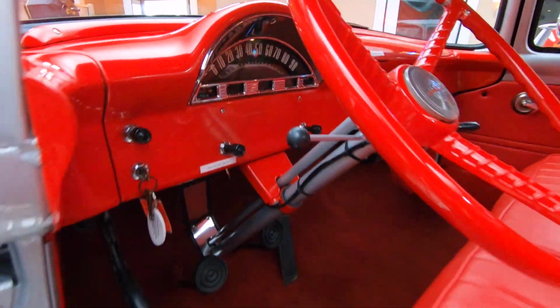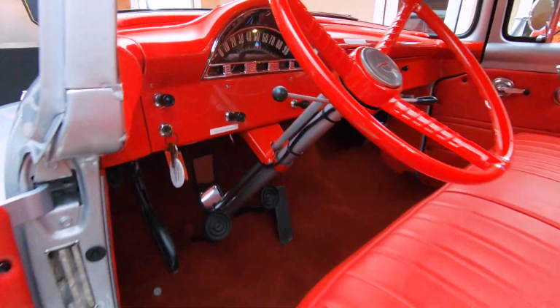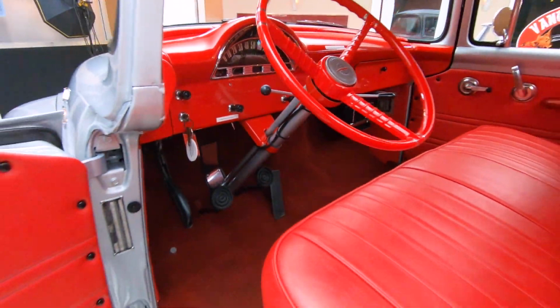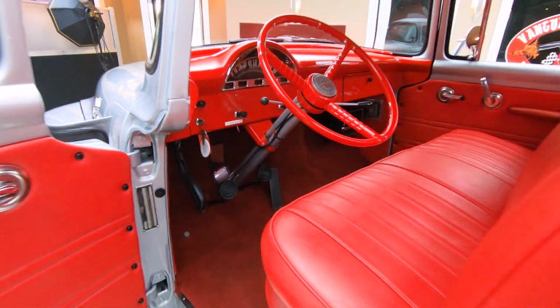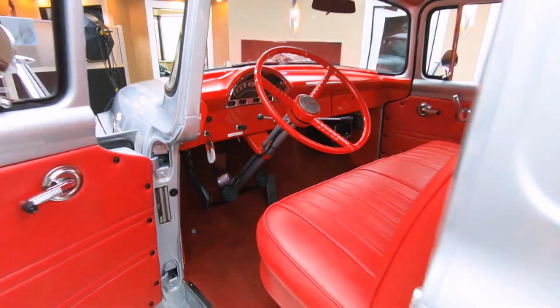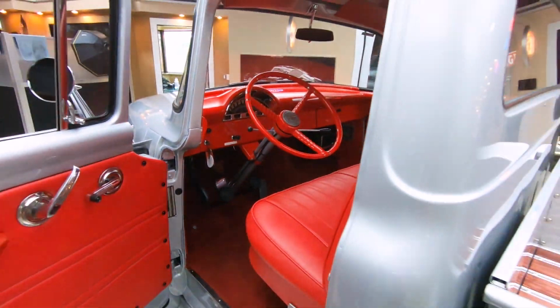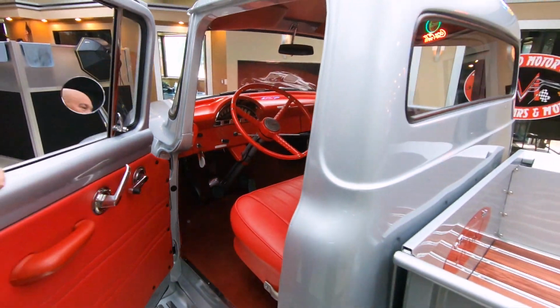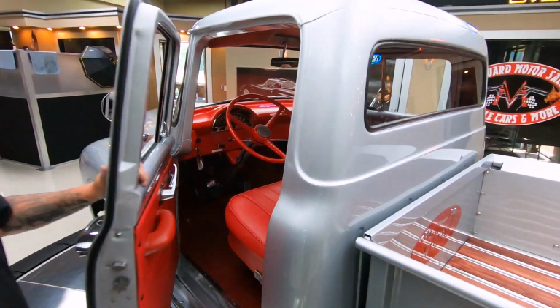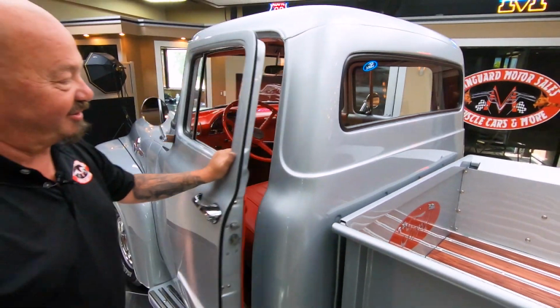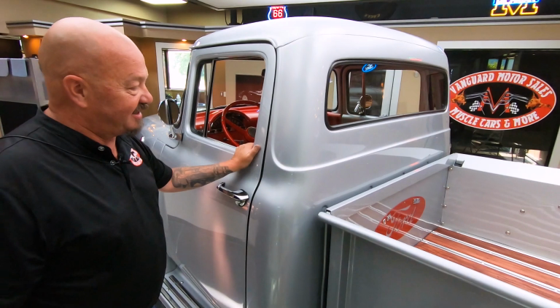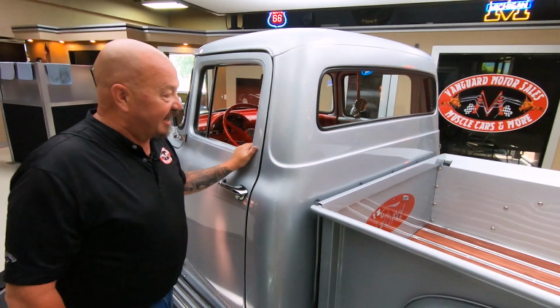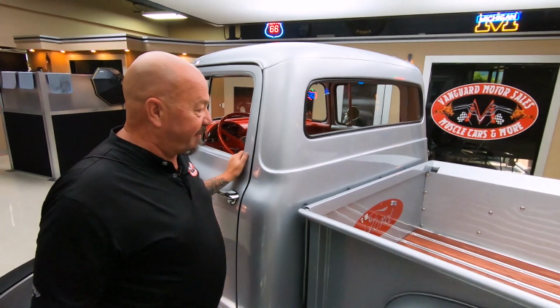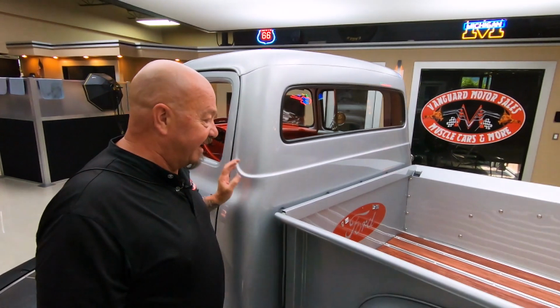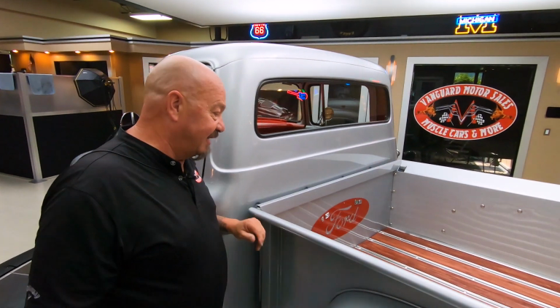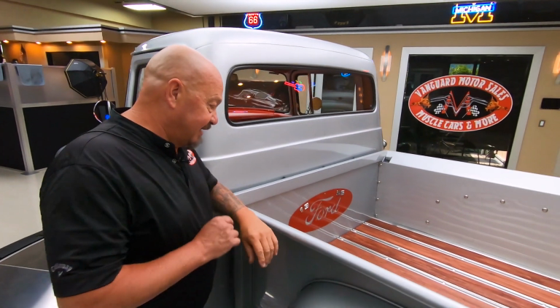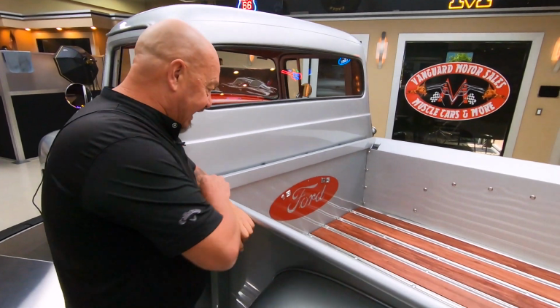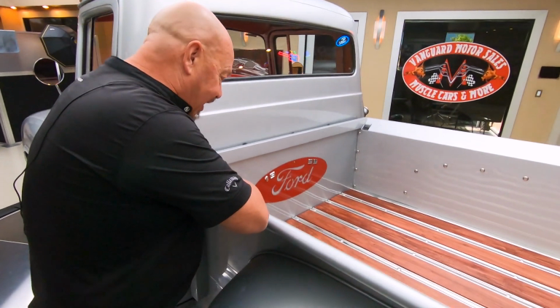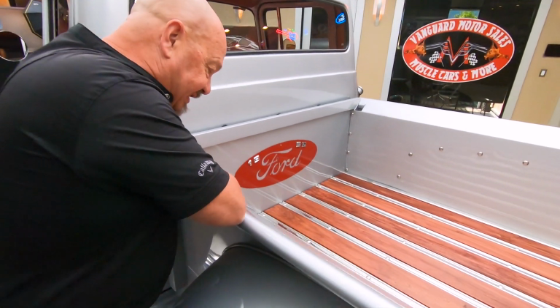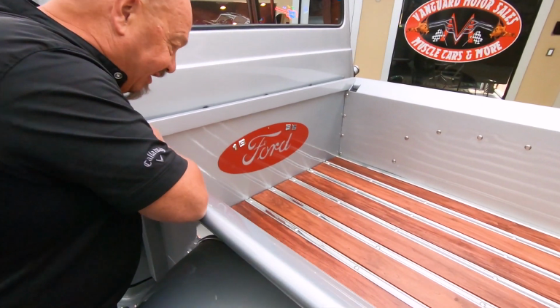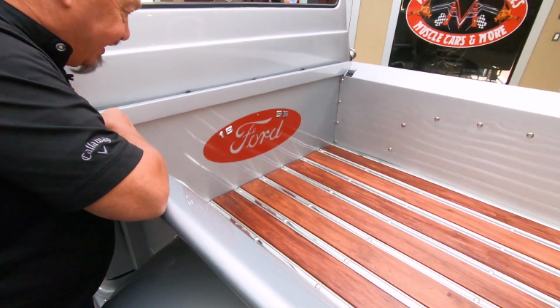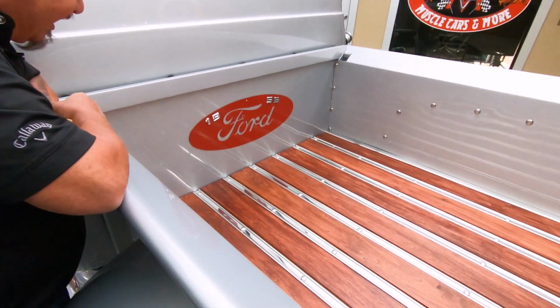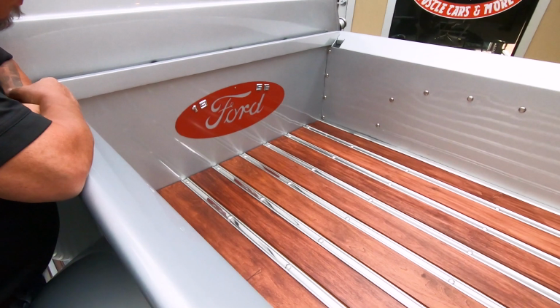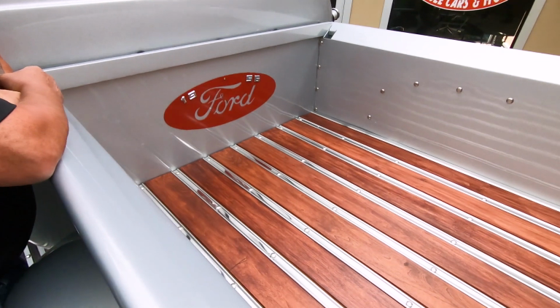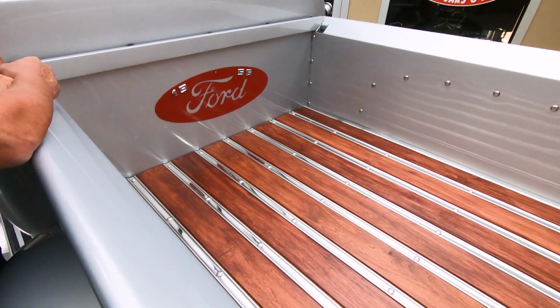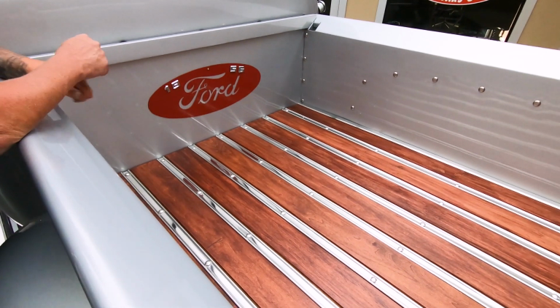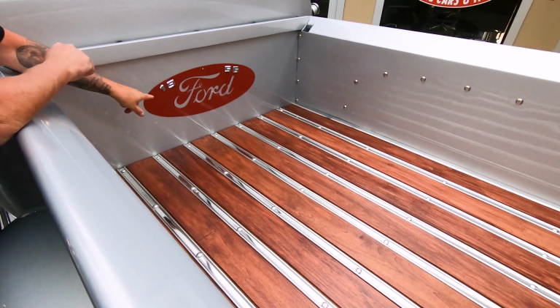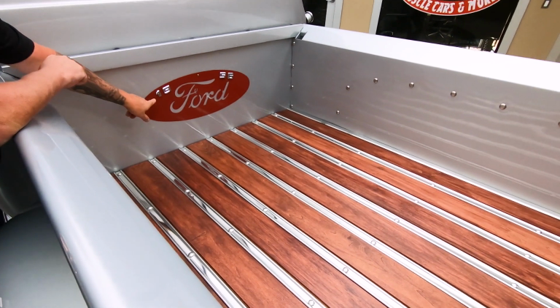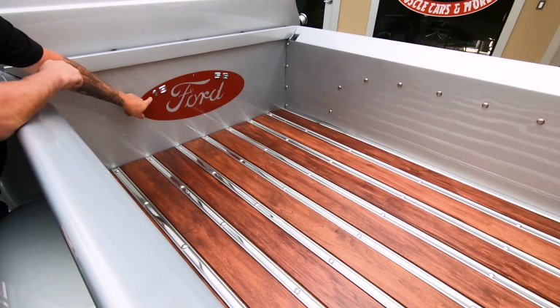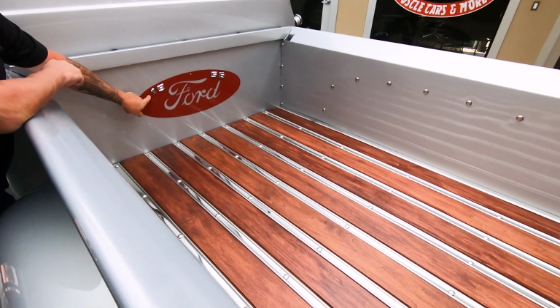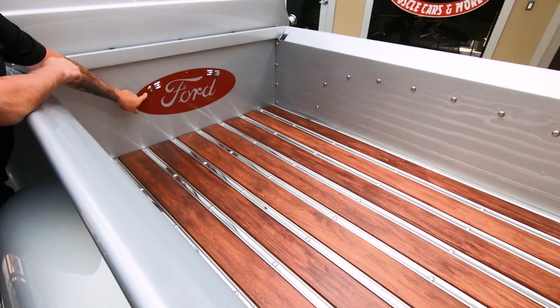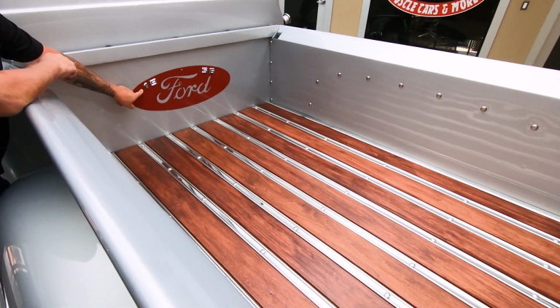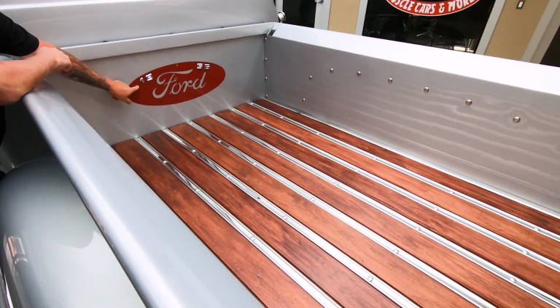It's got three on a tree, which is very cool — I learned to drive on one of those. Look at the bed here. It's got a mahogany stain on the bed, and just in case you forget what year it is, it tells you right there: 1956.